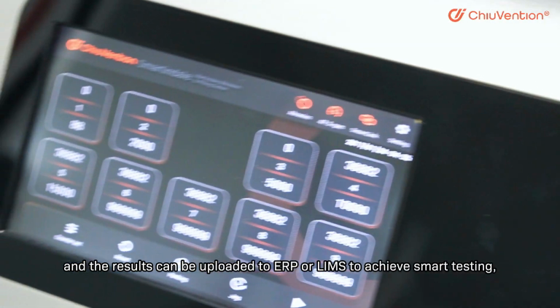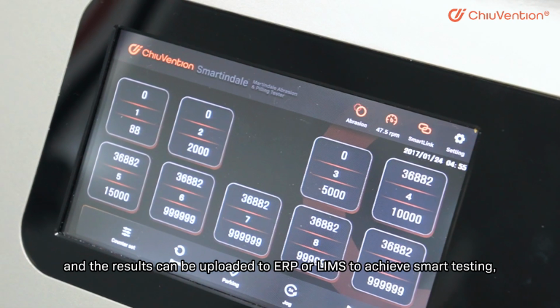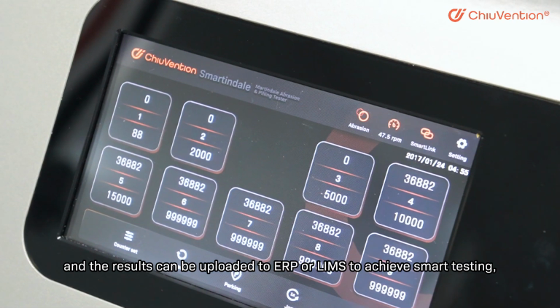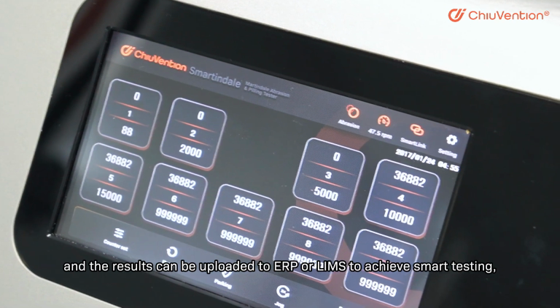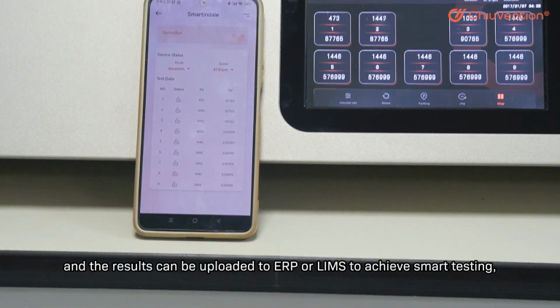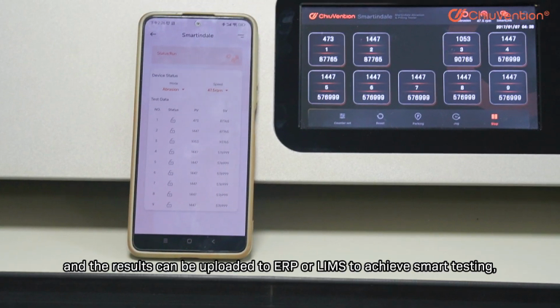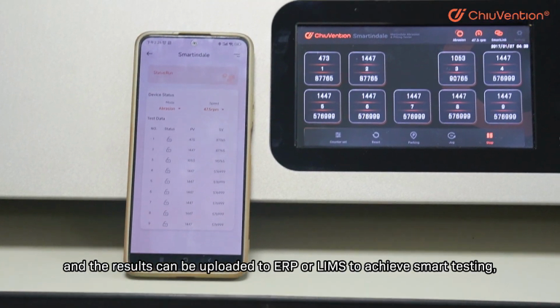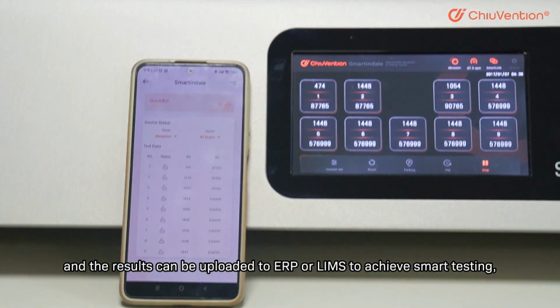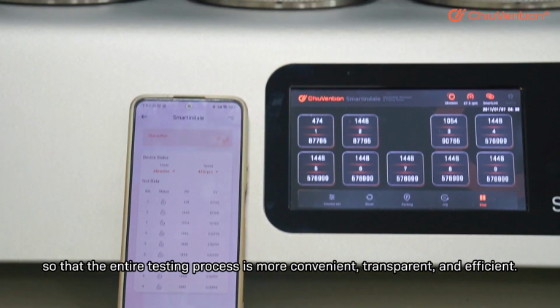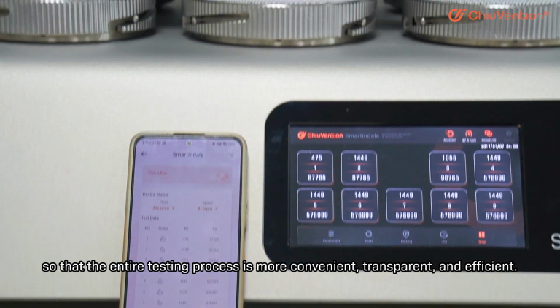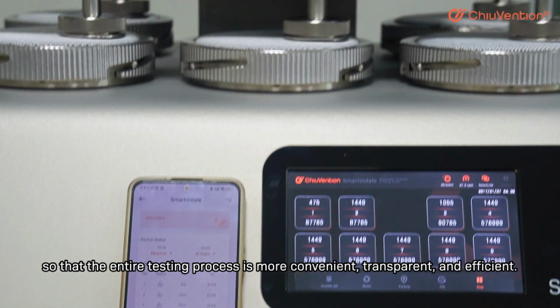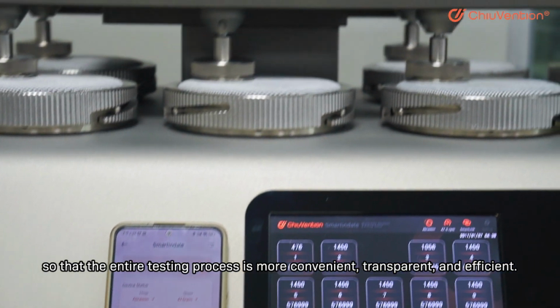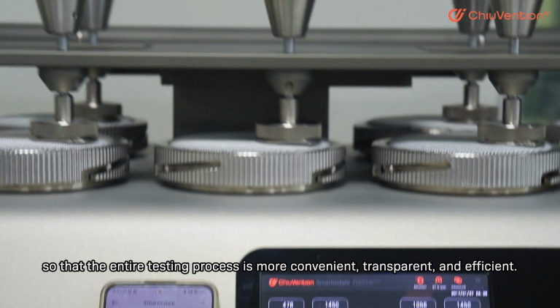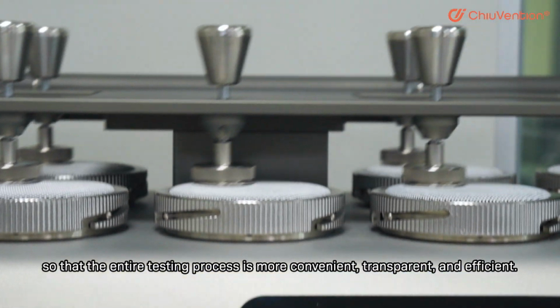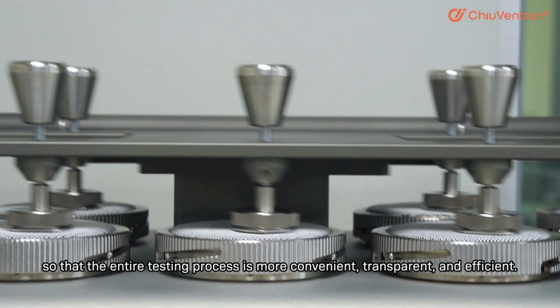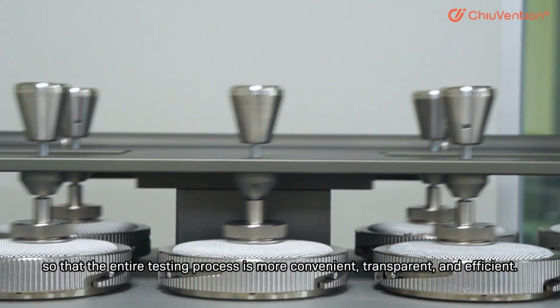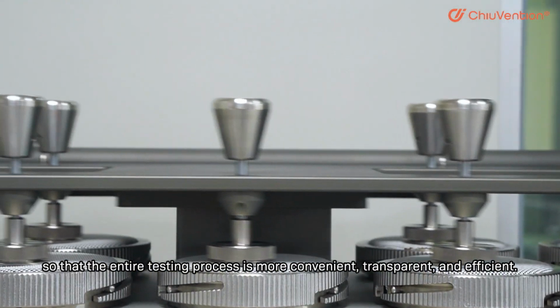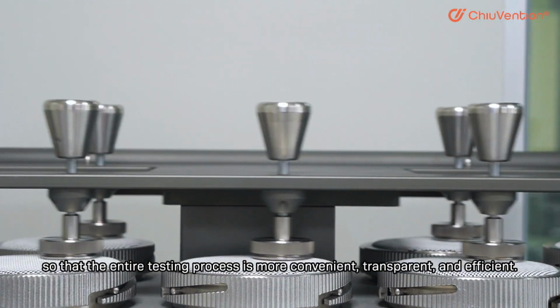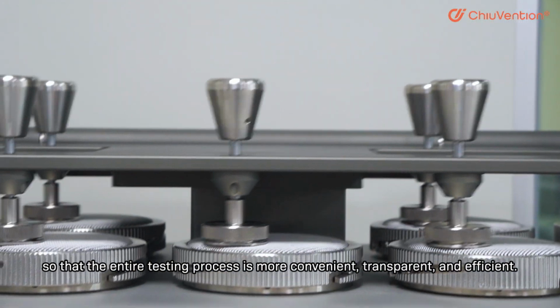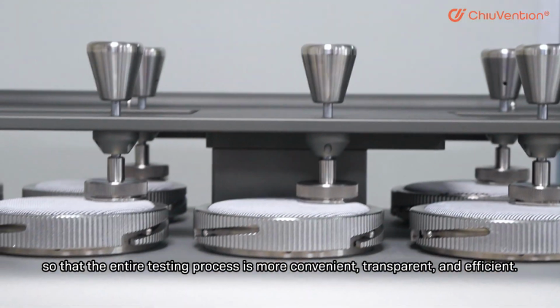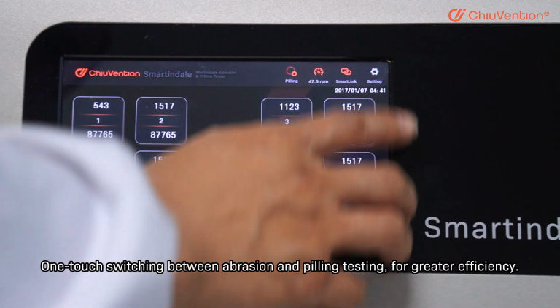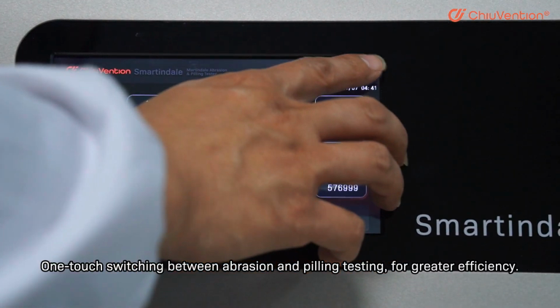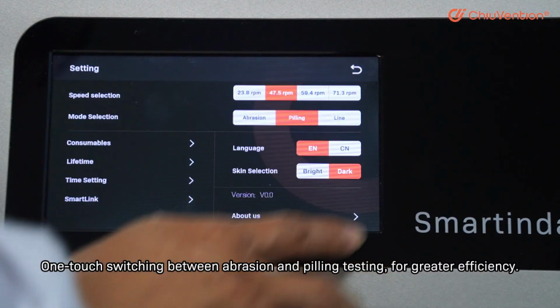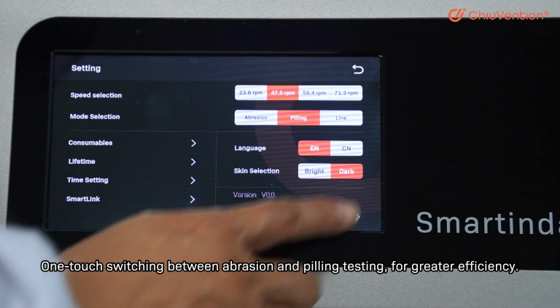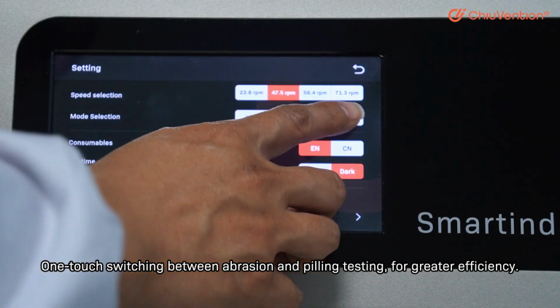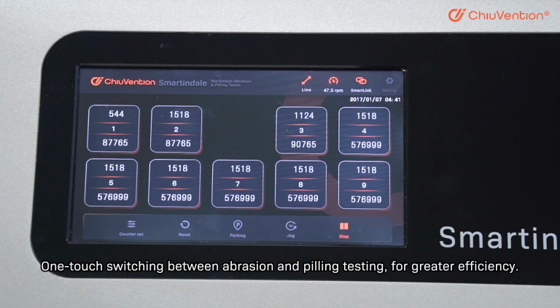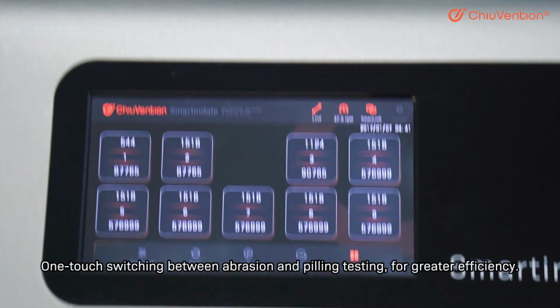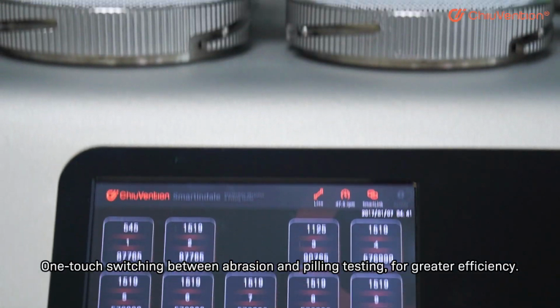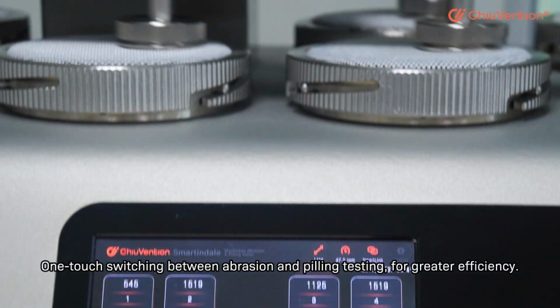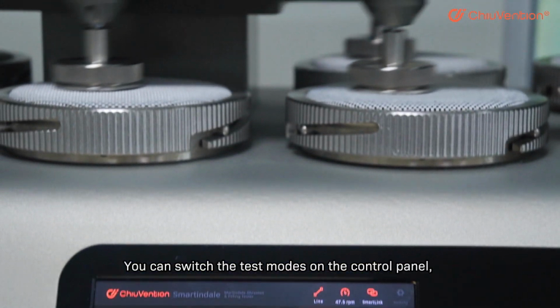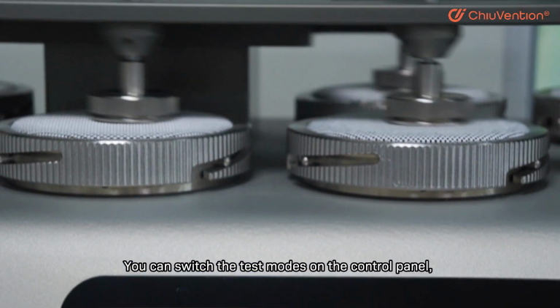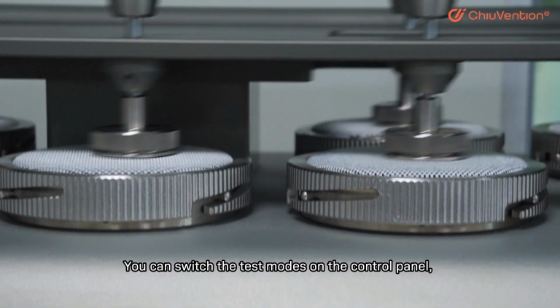After completion of the test, the sample information, the test process, and the results can be uploaded to ERP or LIMS to achieve smart testing, making the entire testing process more convenient, transparent, and efficient. One-touch switching between abrasion and peeling testing is available for greater efficiency.